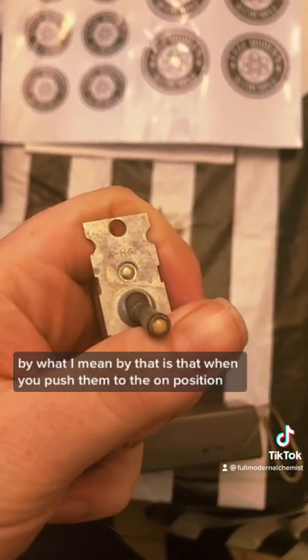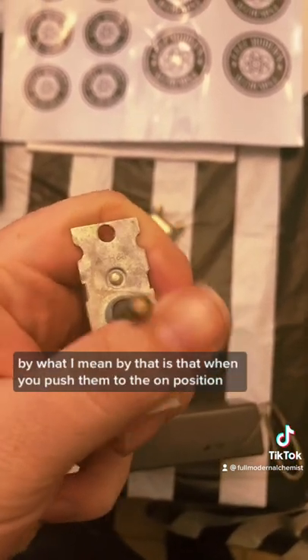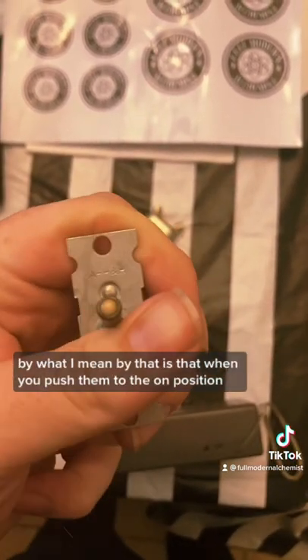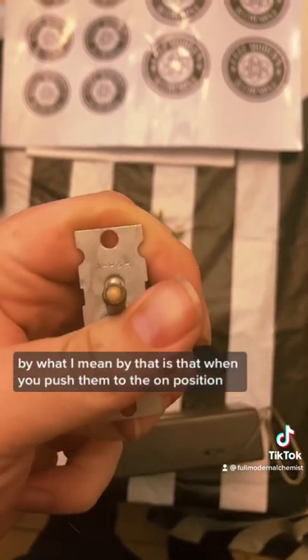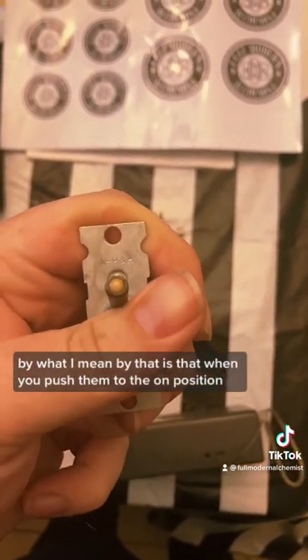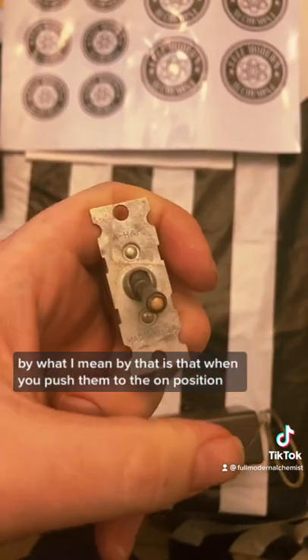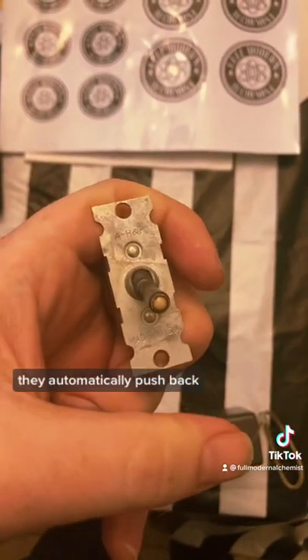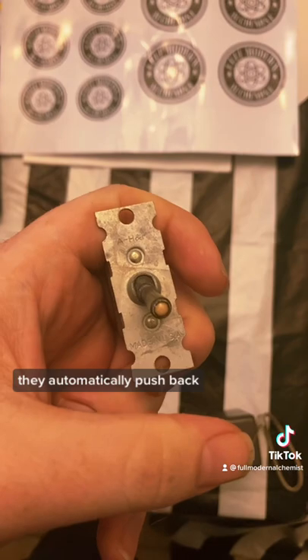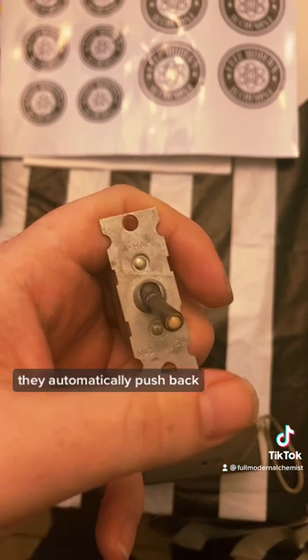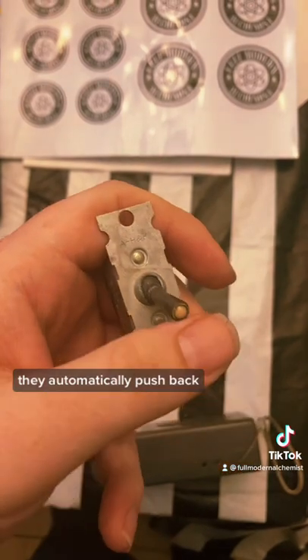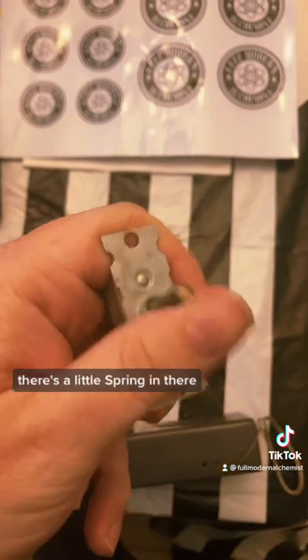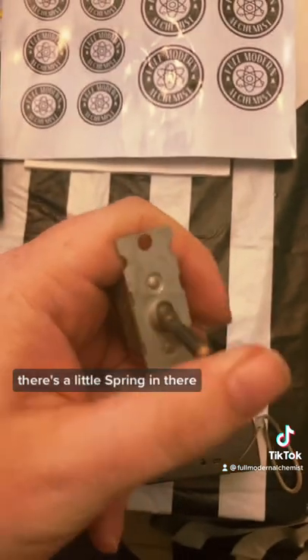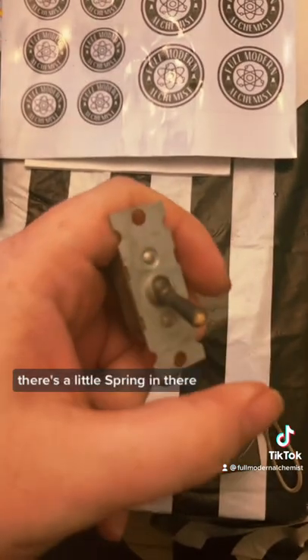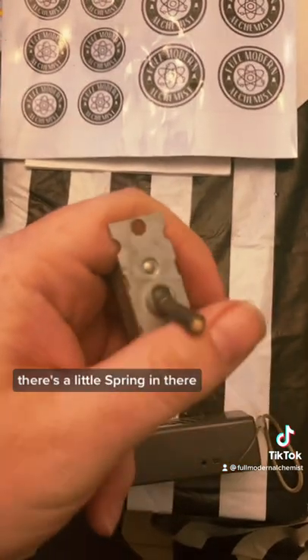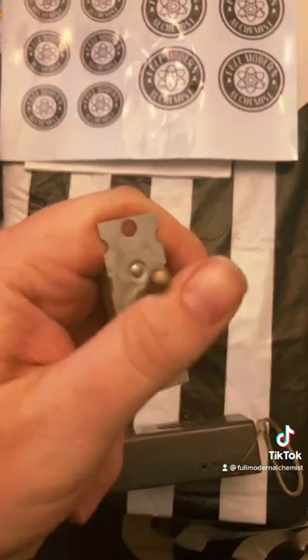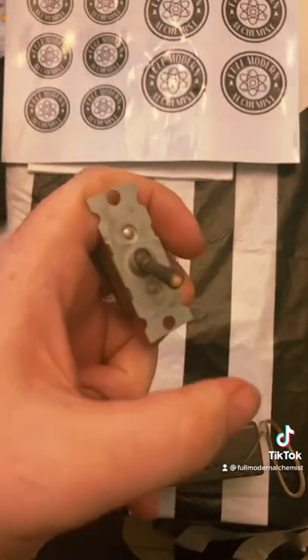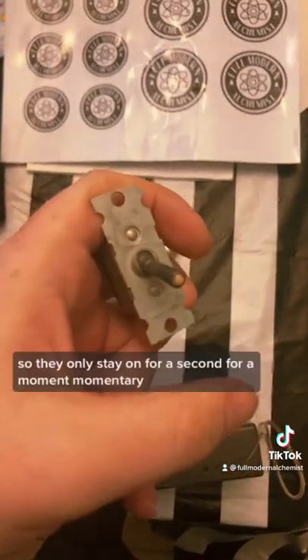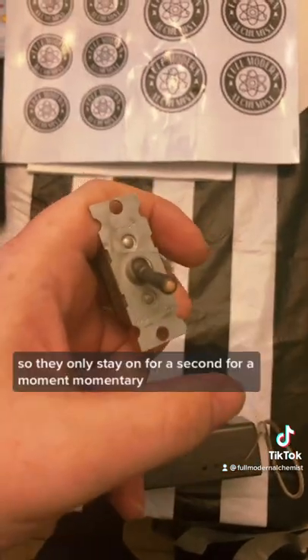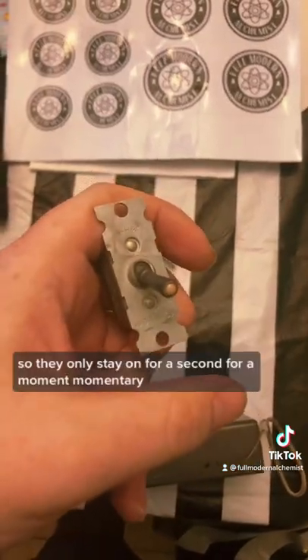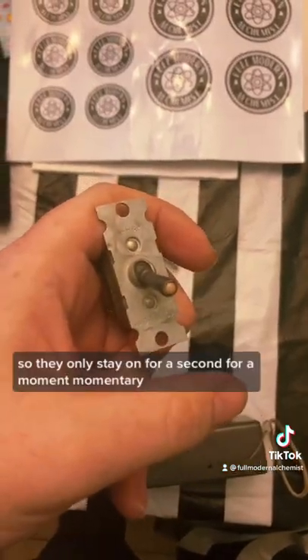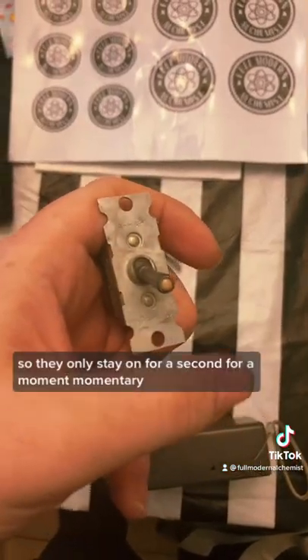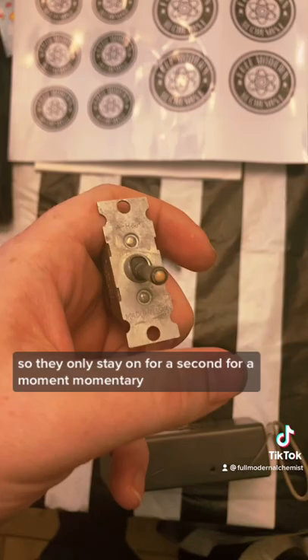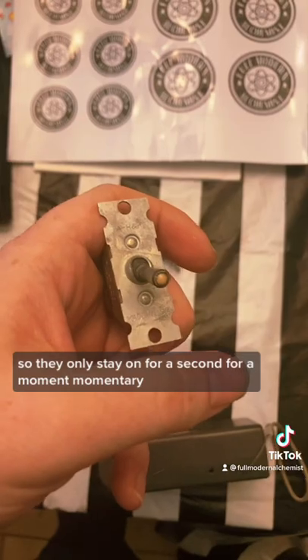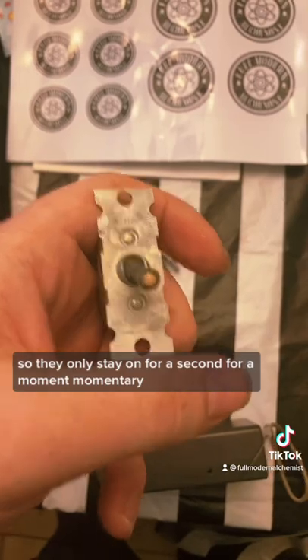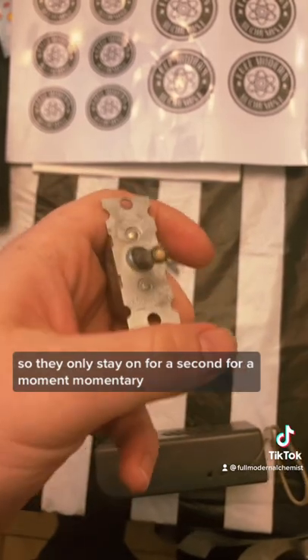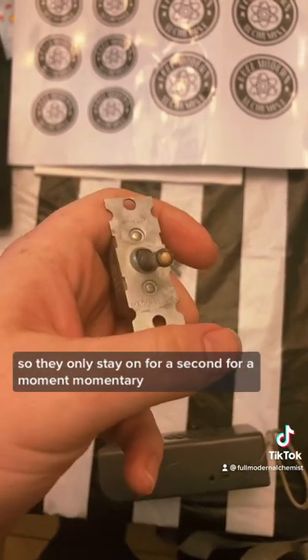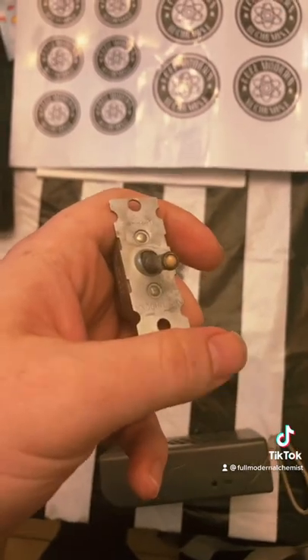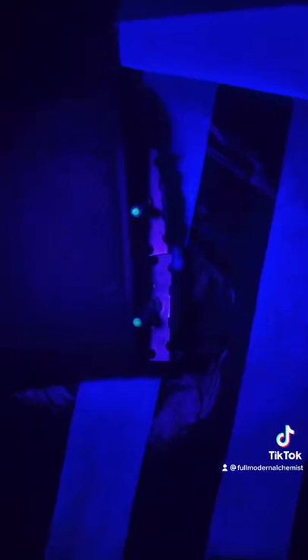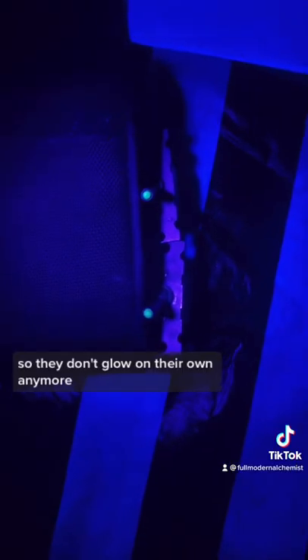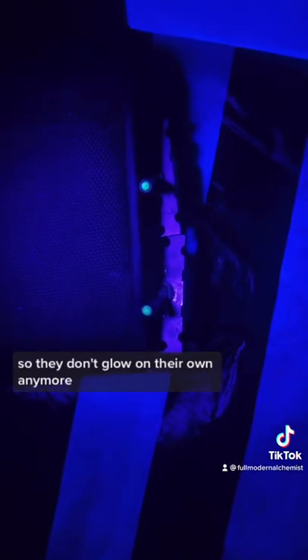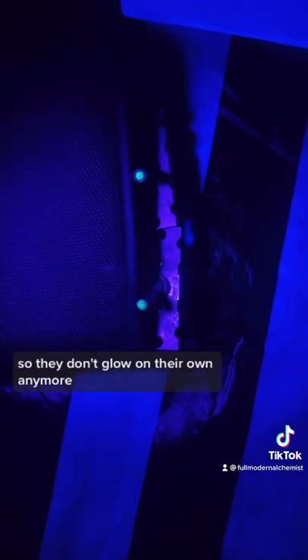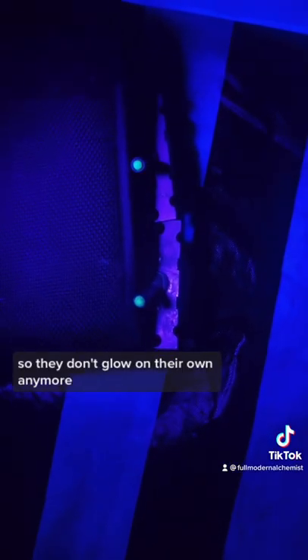When I mentioned that they were momentary switches, what I mean by that is that when you push them to the on position they automatically push back — there's a little spring in there — so they only stay on for a second, for a moment. Momentary.